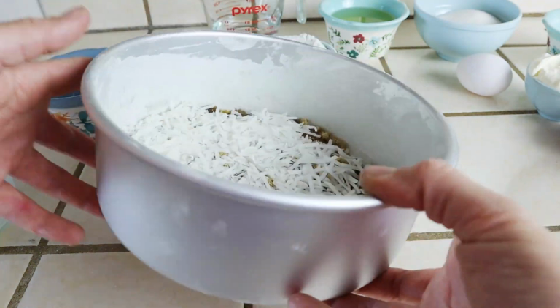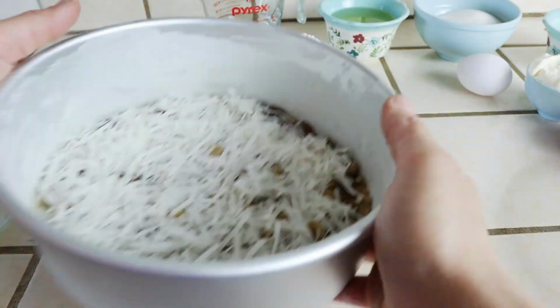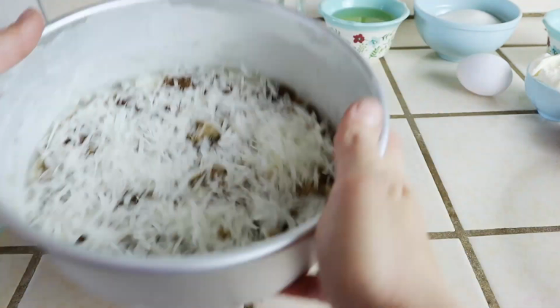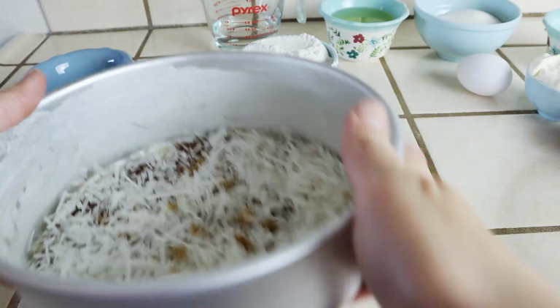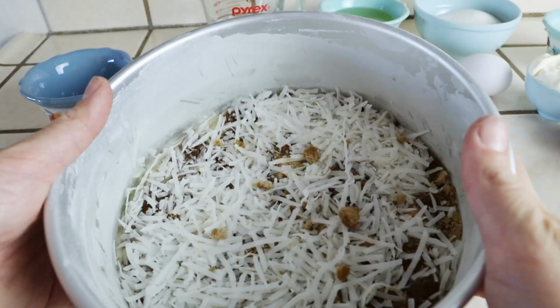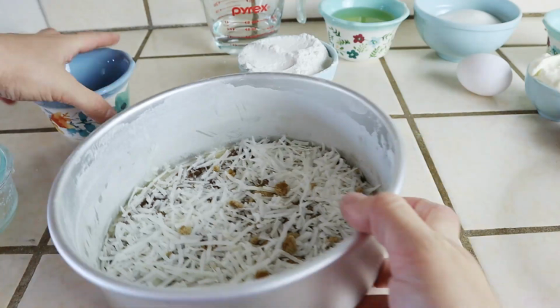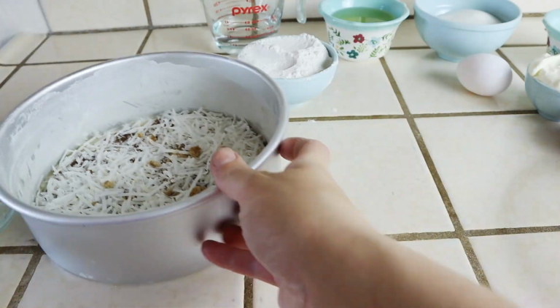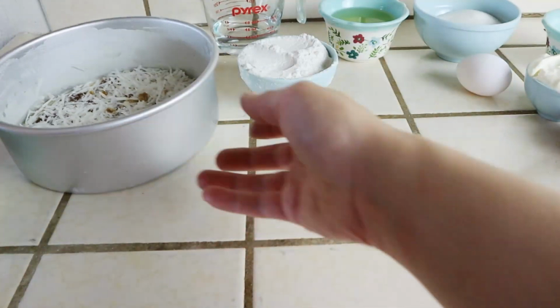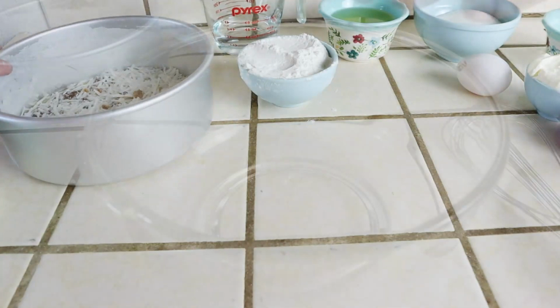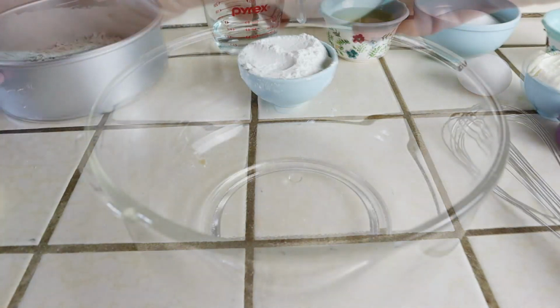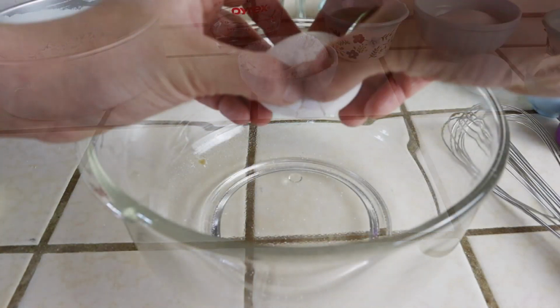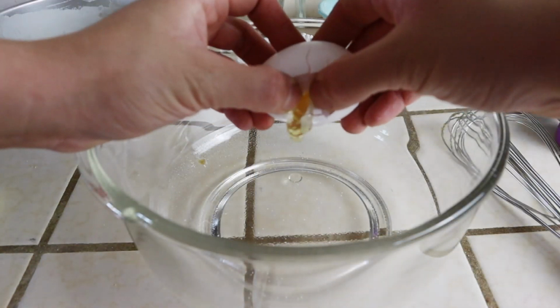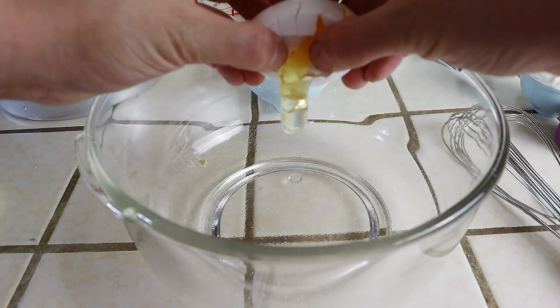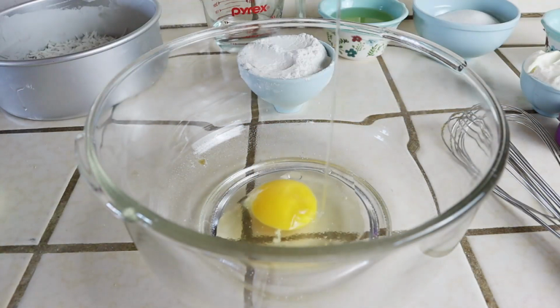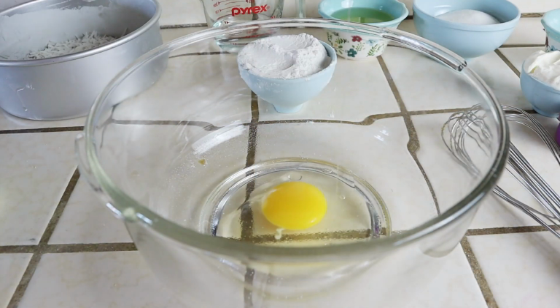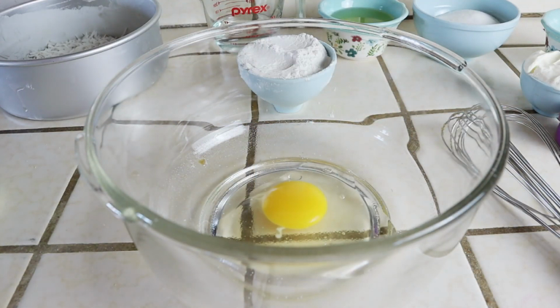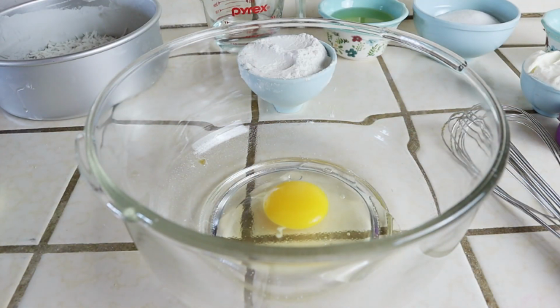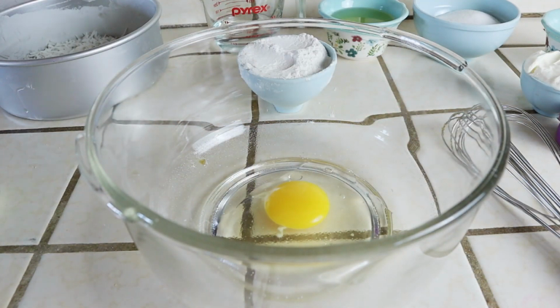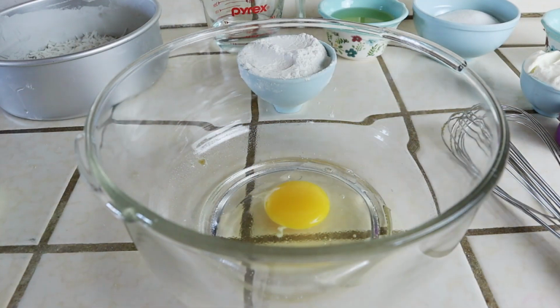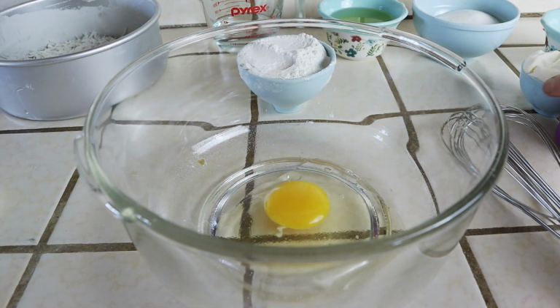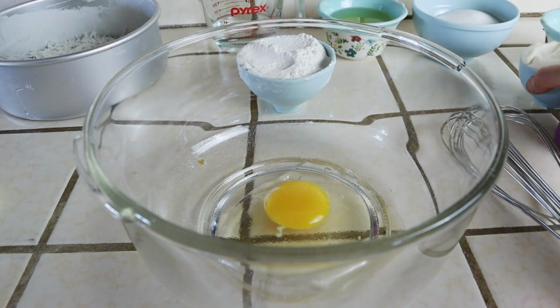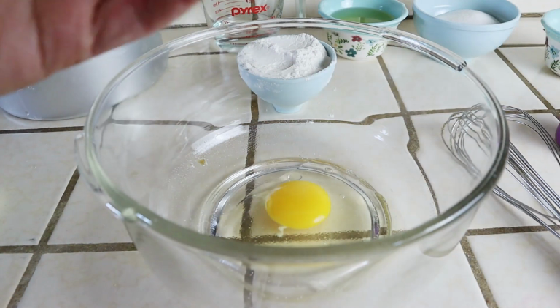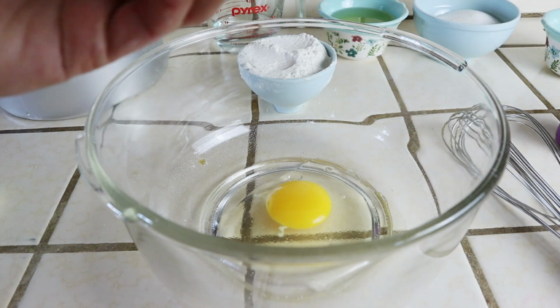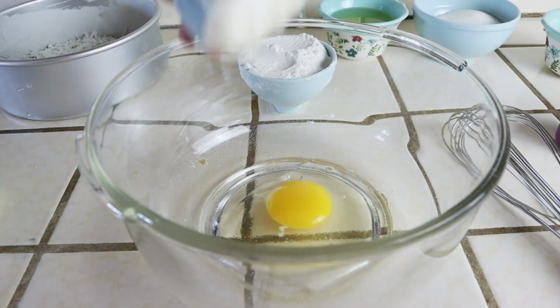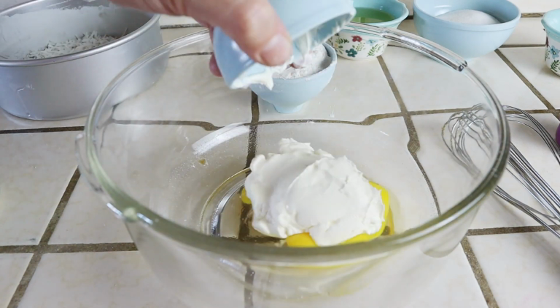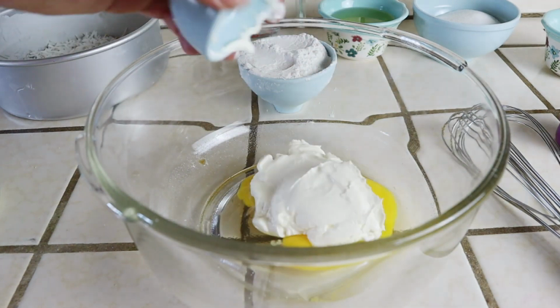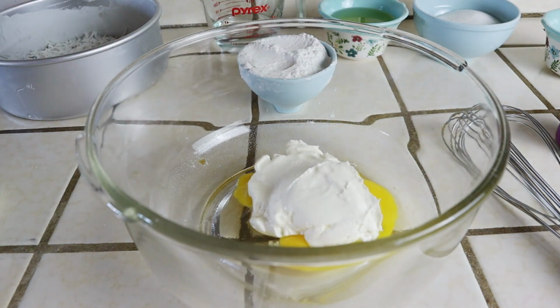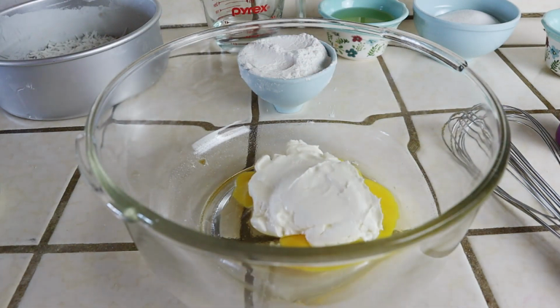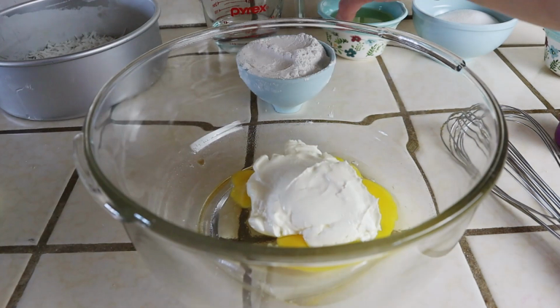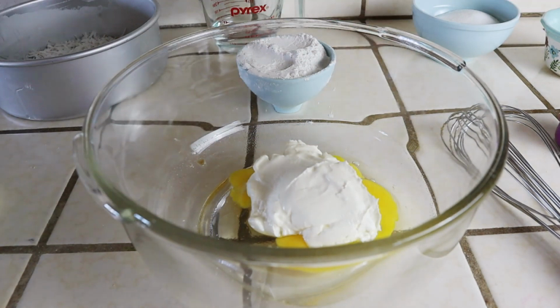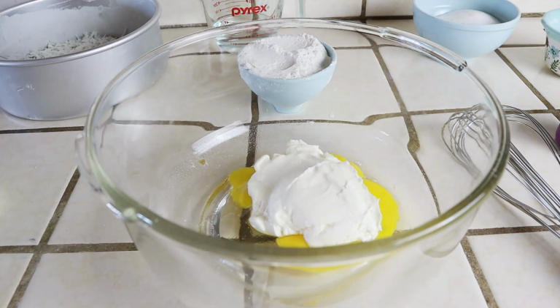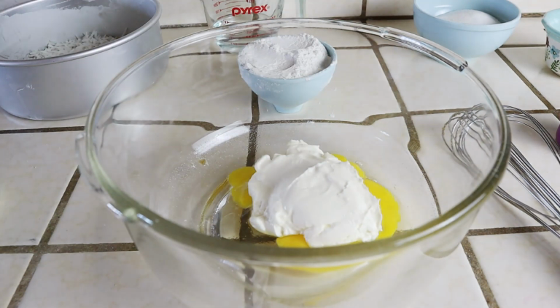To make the cake, I'm adding into a bowl one egg, along with a half cup of sour cream and a half cup of oil. These are our wet ingredients.